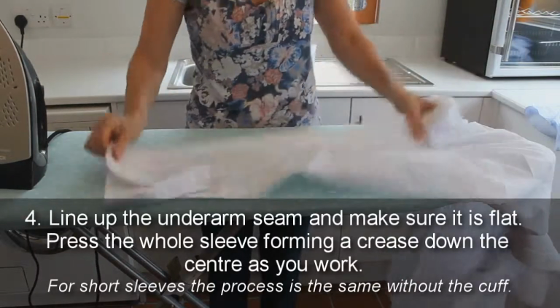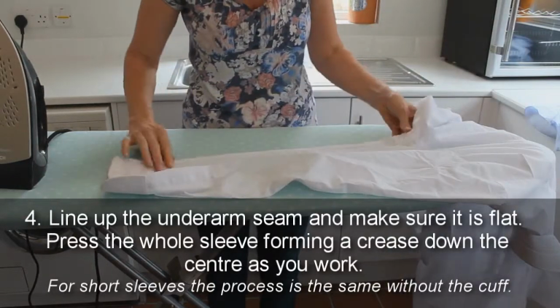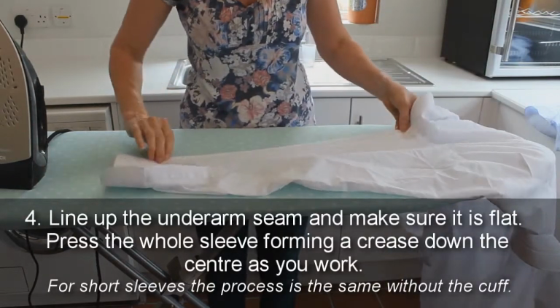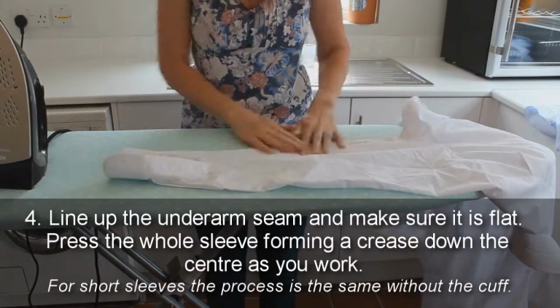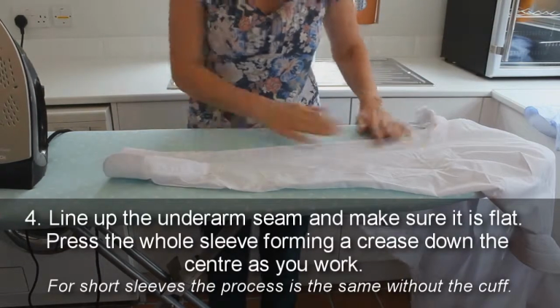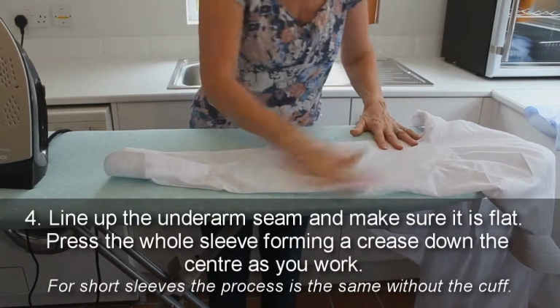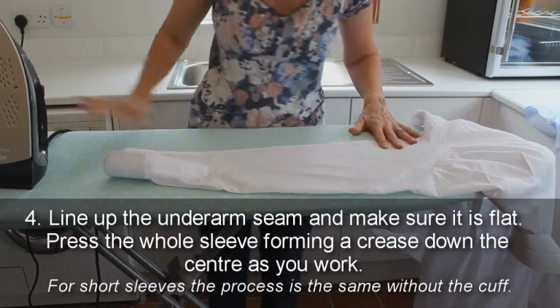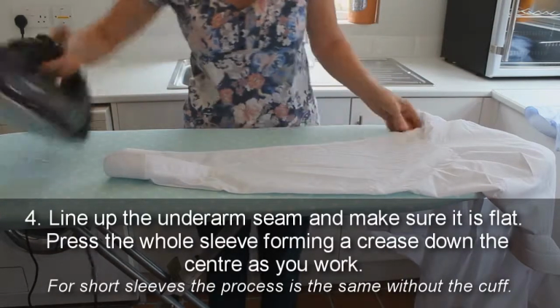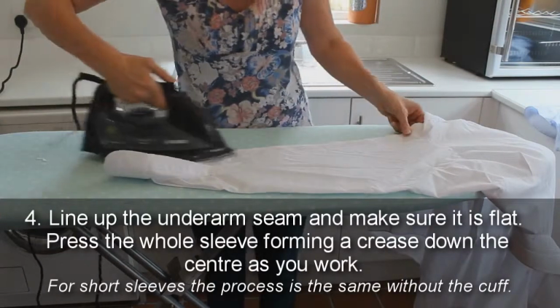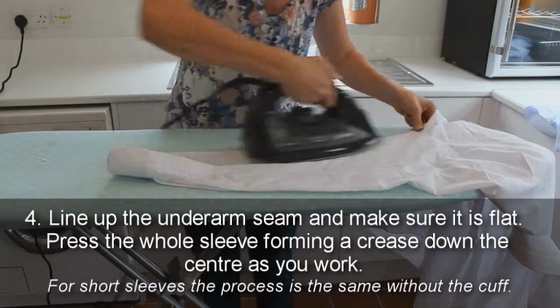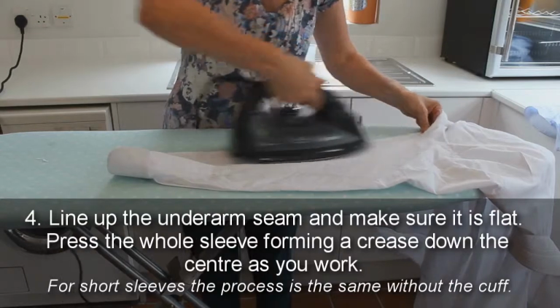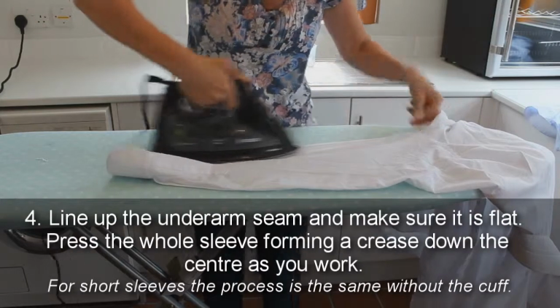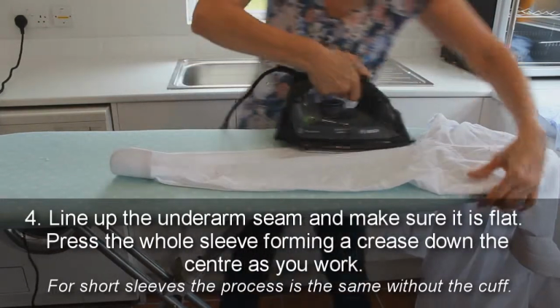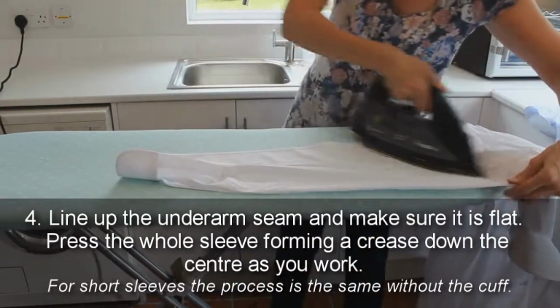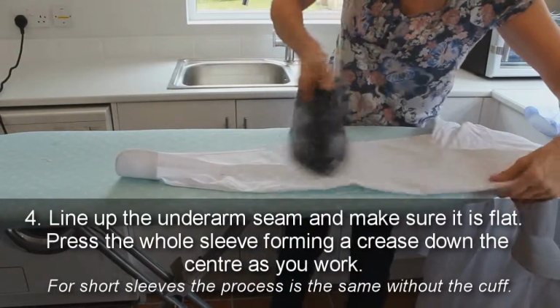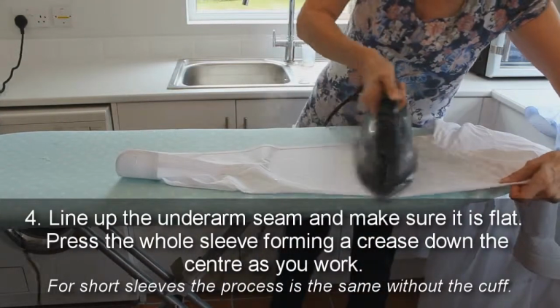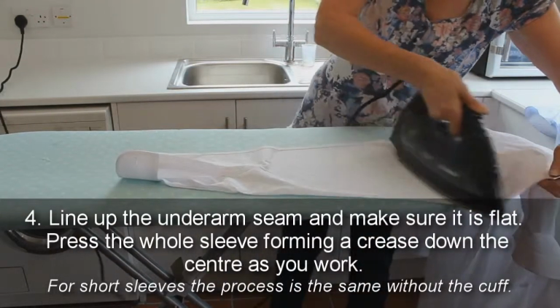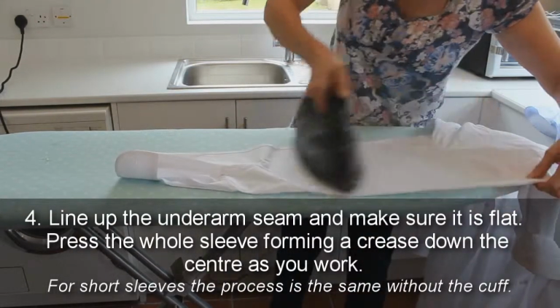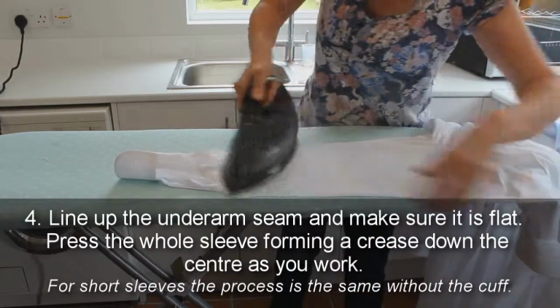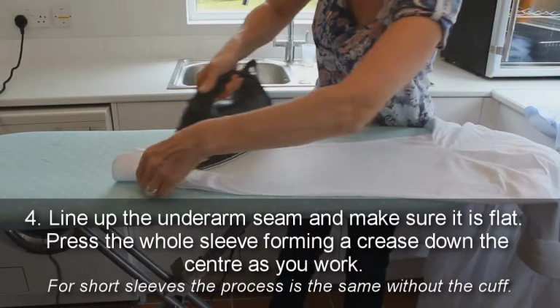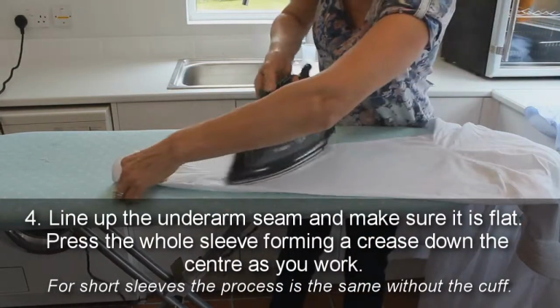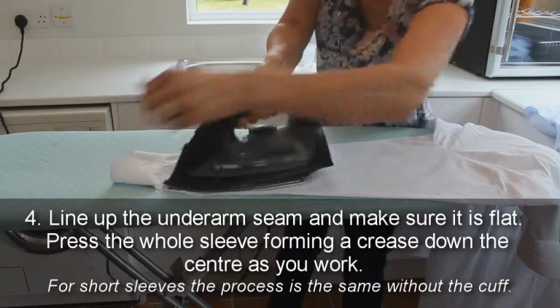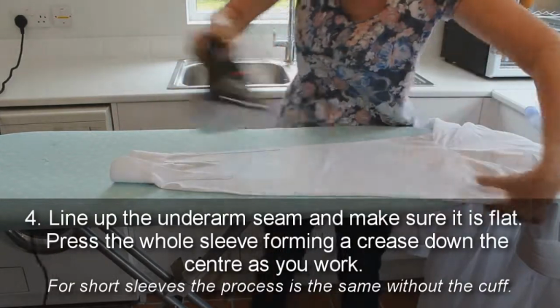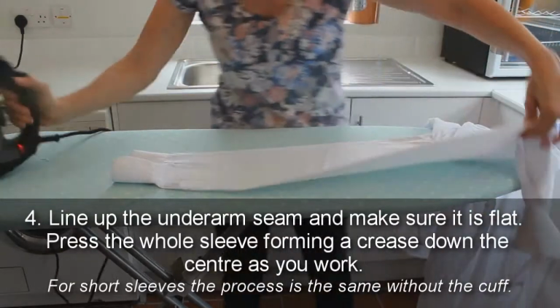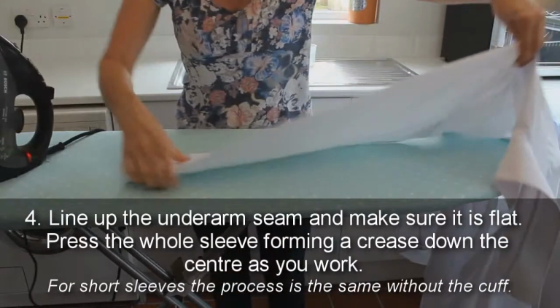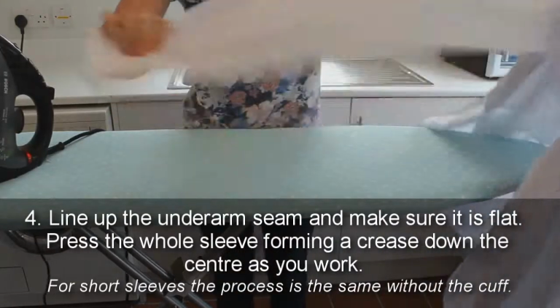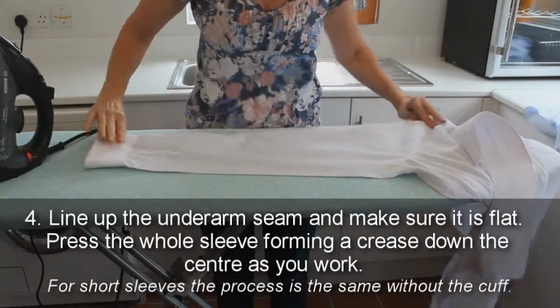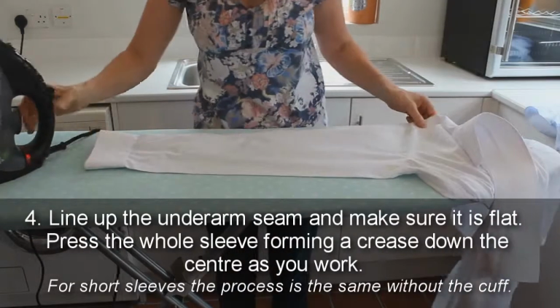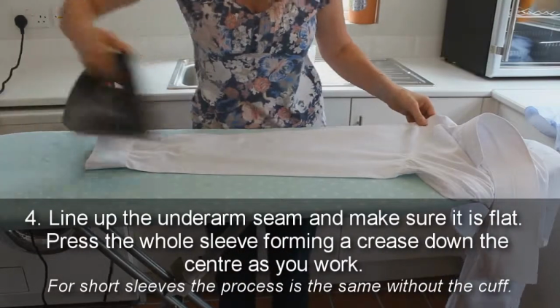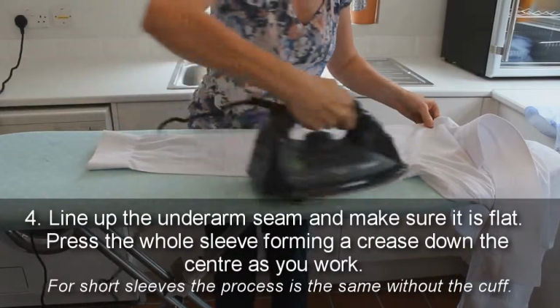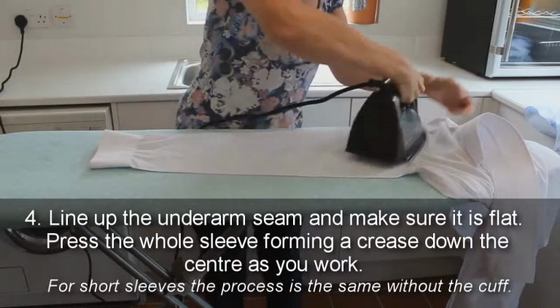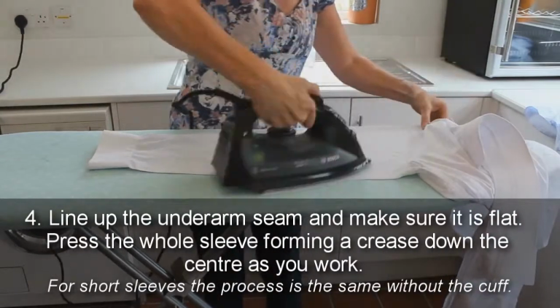4. Line up the underarm seam and make sure it's flat. Press the whole sleeve, forming a crease down the centre as you work. For short sleeves, the process is the same without the cuff.